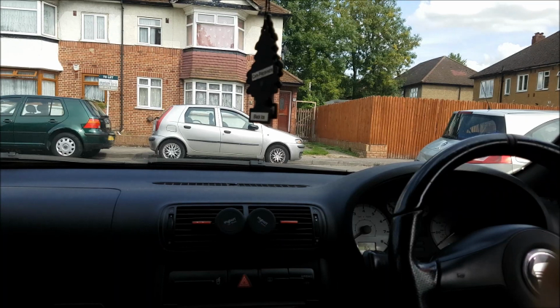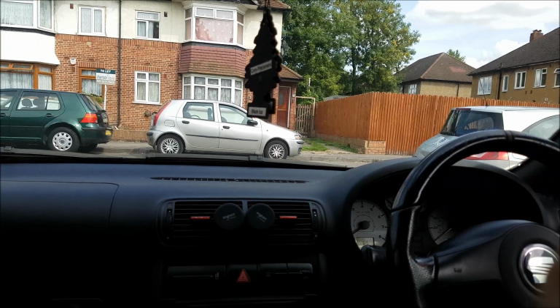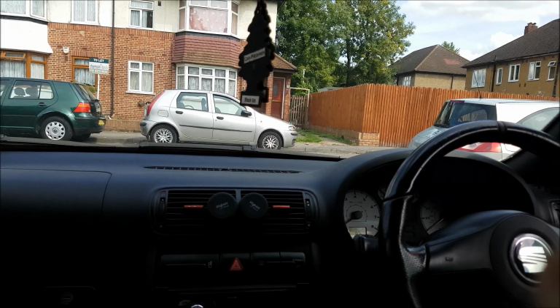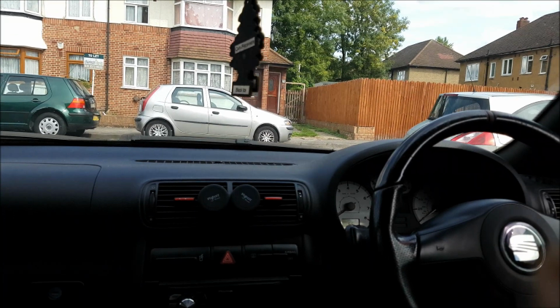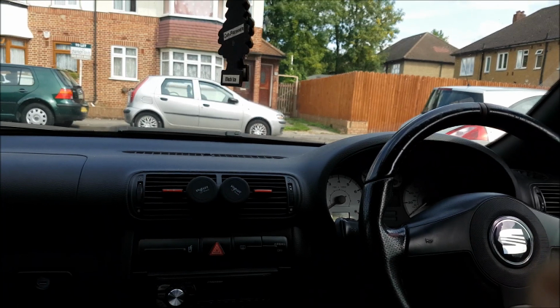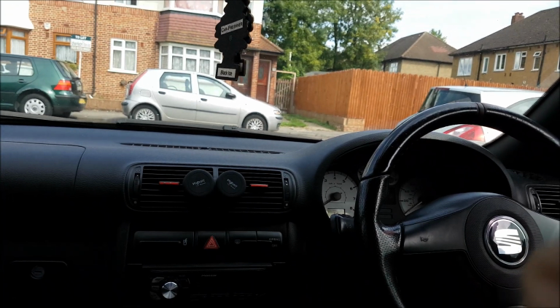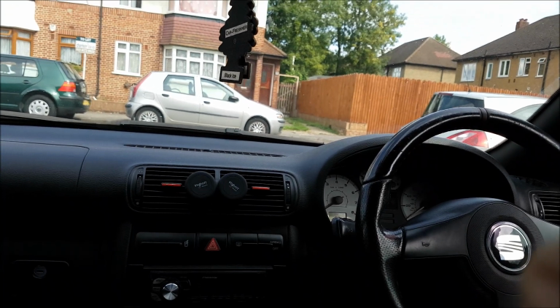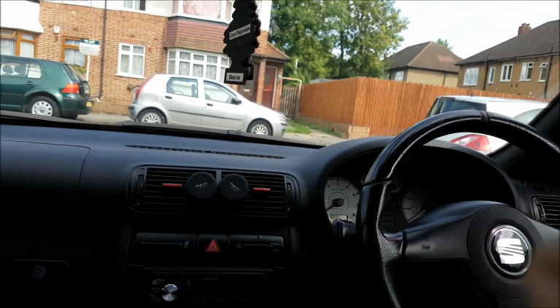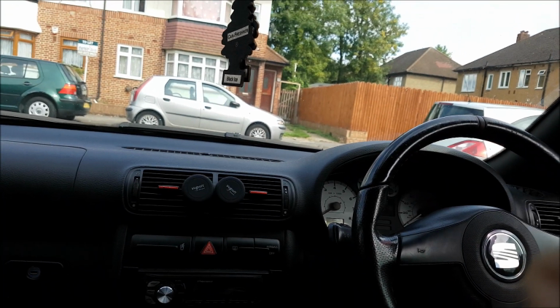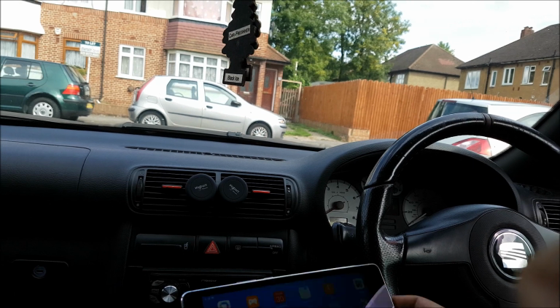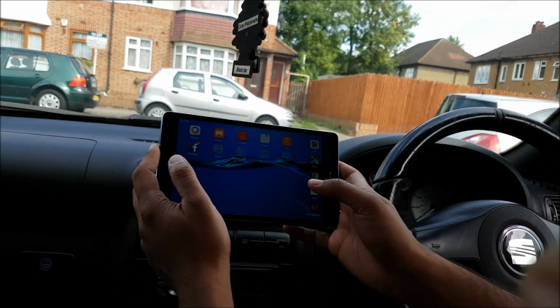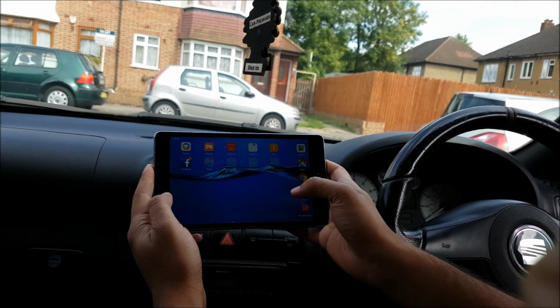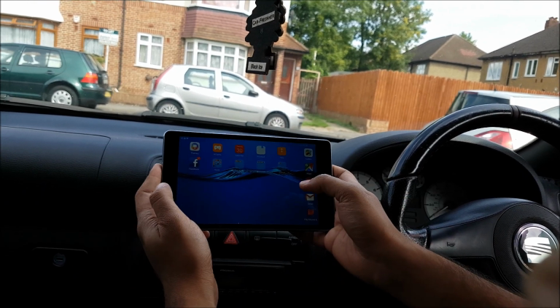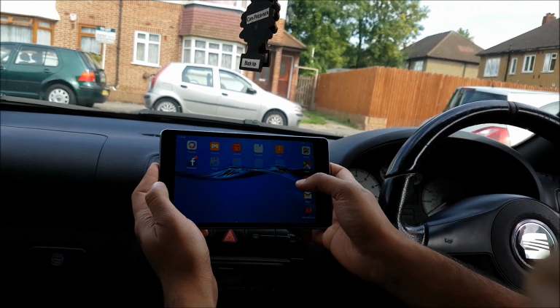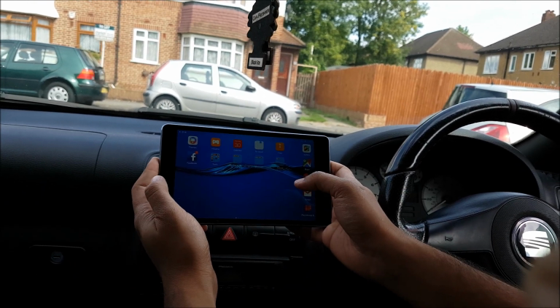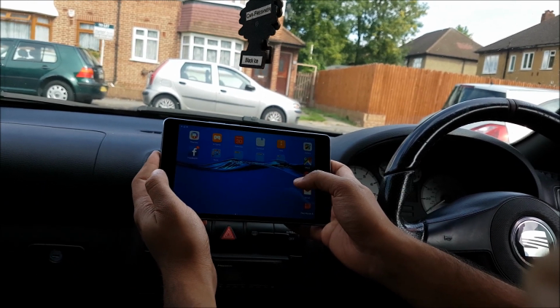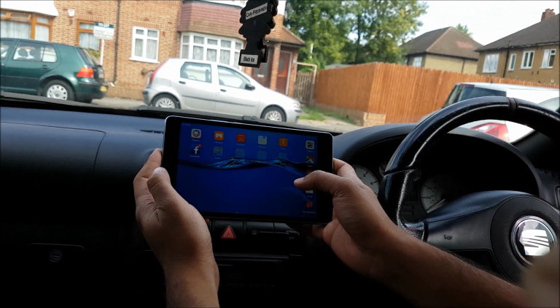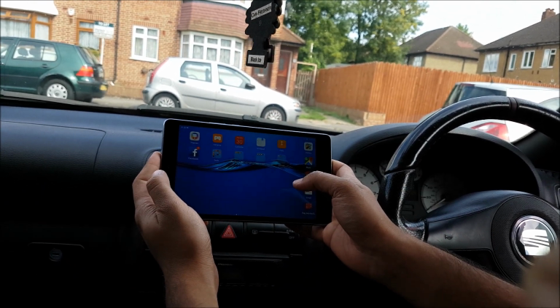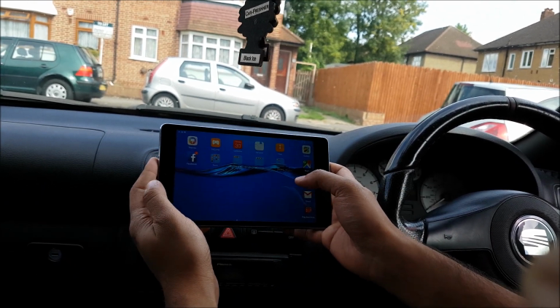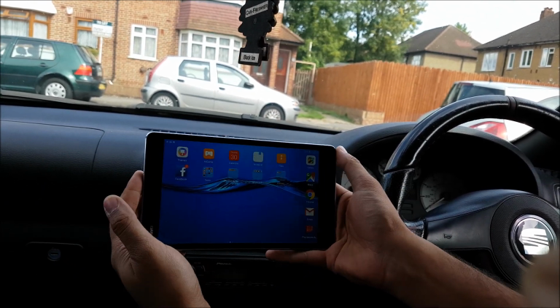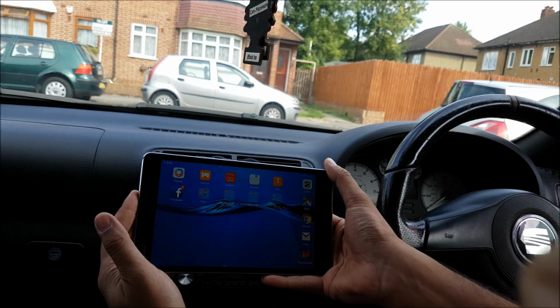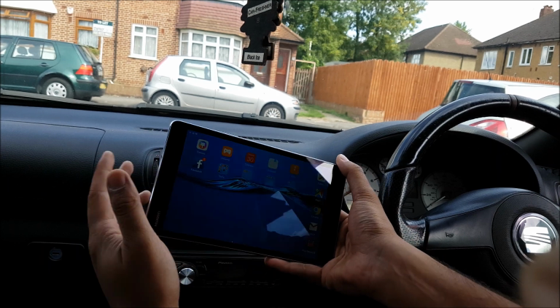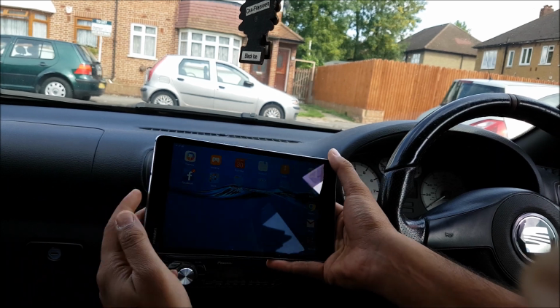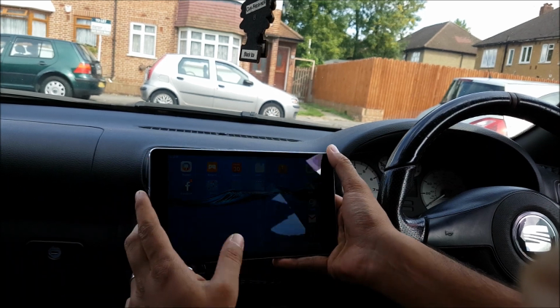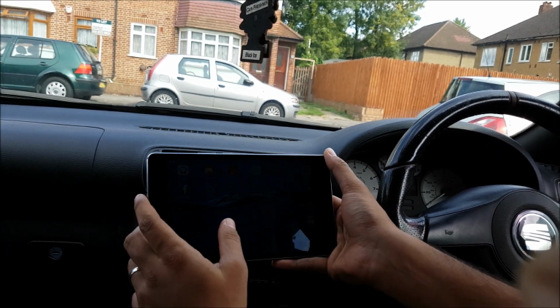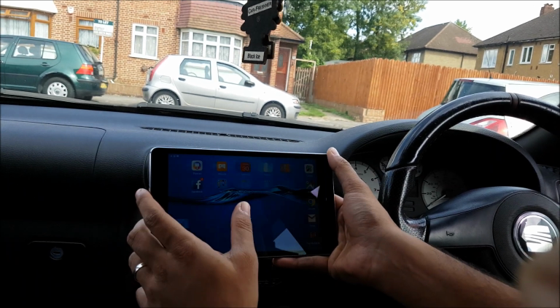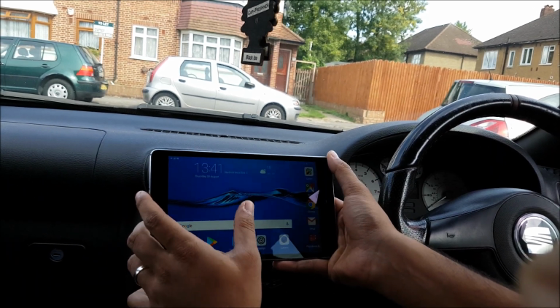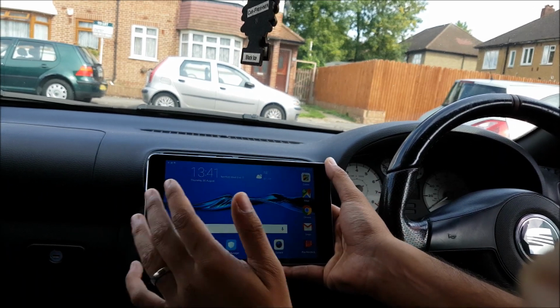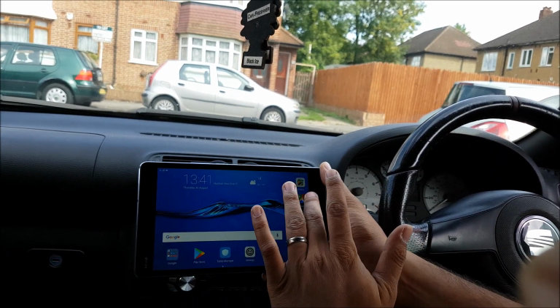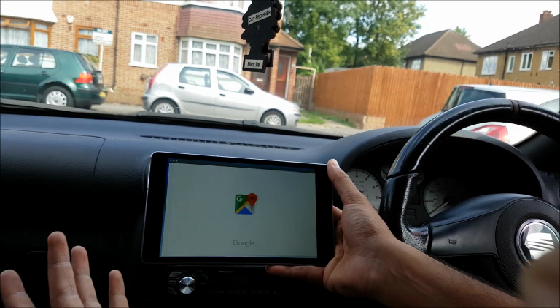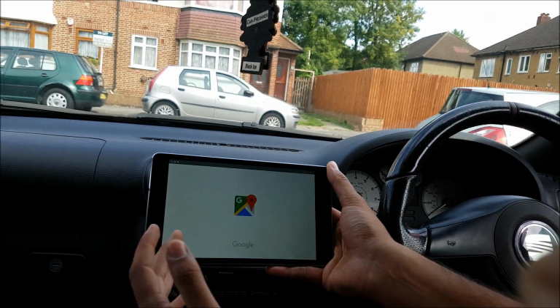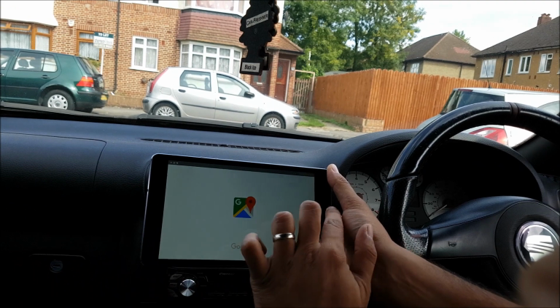Welcome back to Redline Revs. Today we're going to be retrofitting an Android tablet into my Seat Leon Cupra R. This is something you can do on any car, and there are a couple of cool things you can do with it, as well as obvious things like navigation.